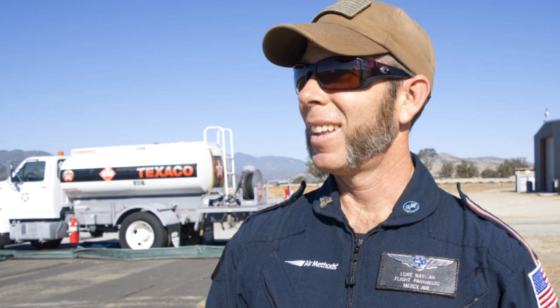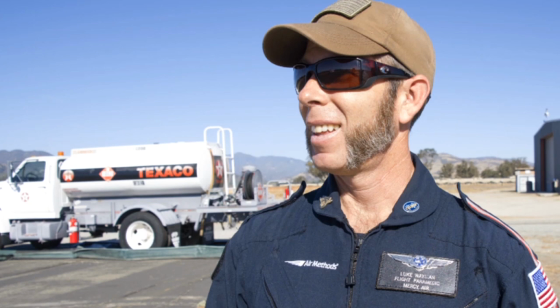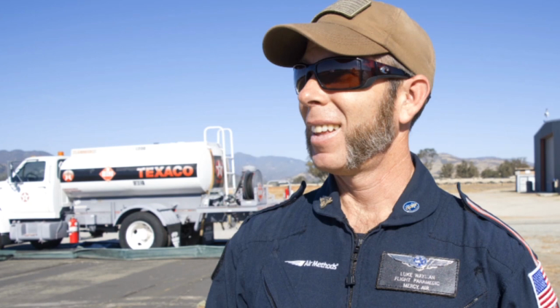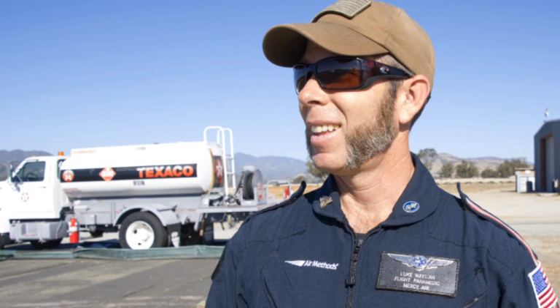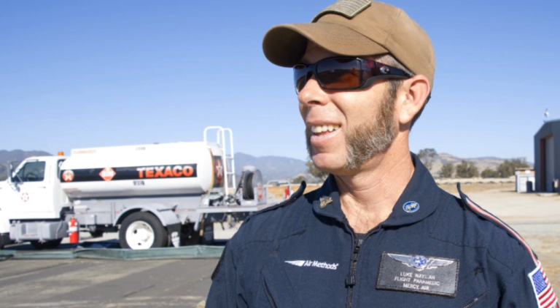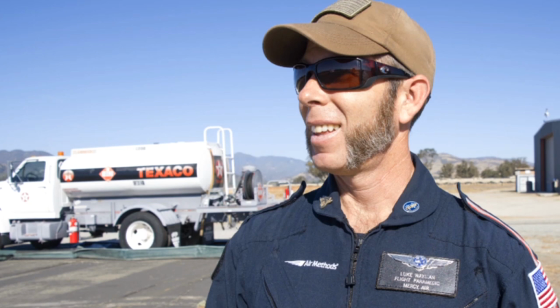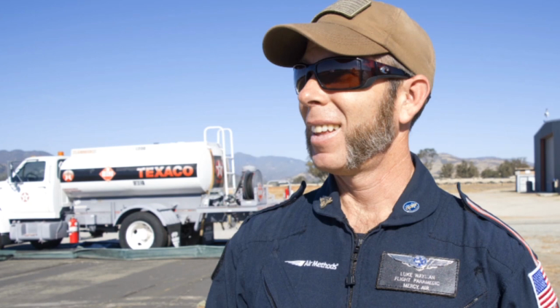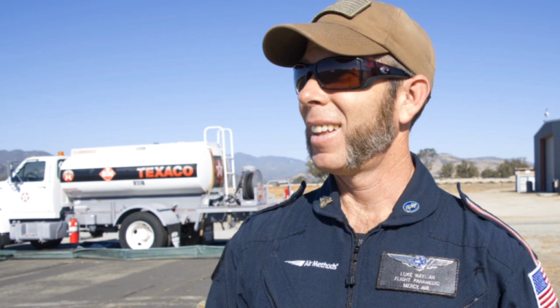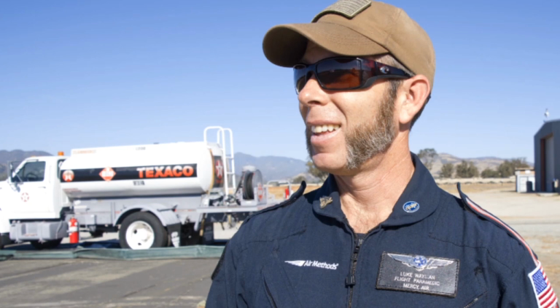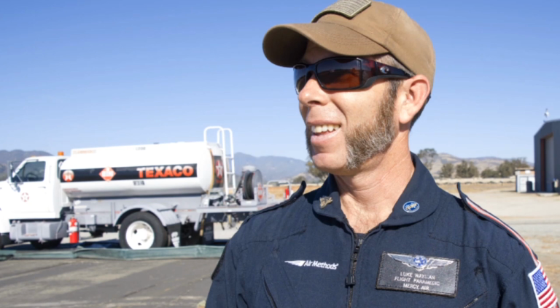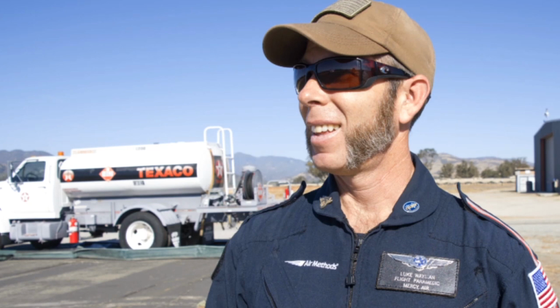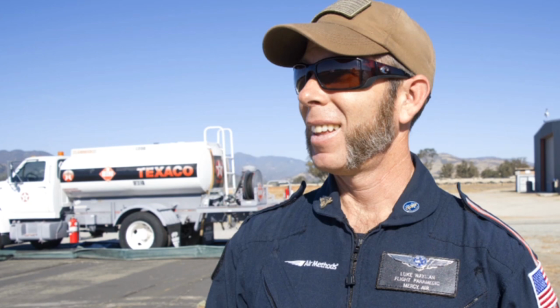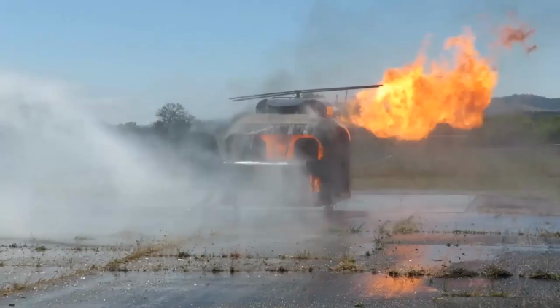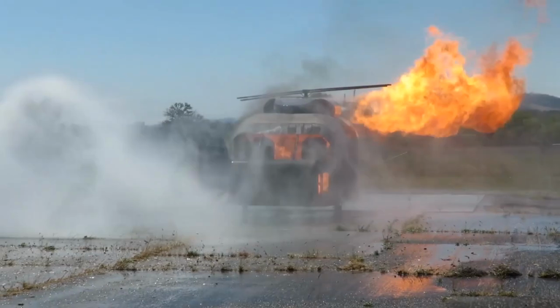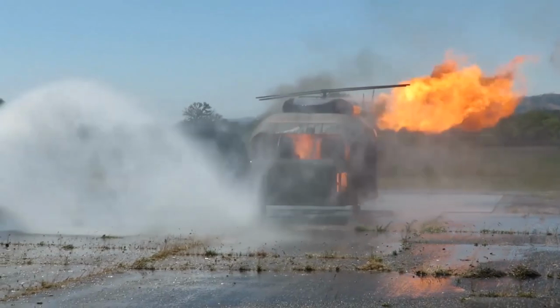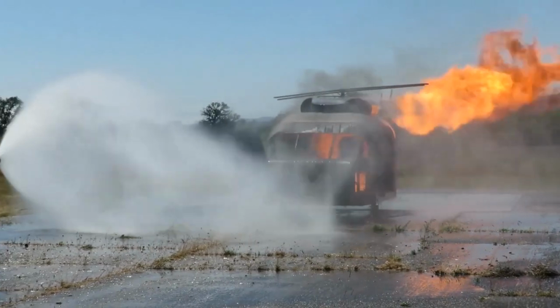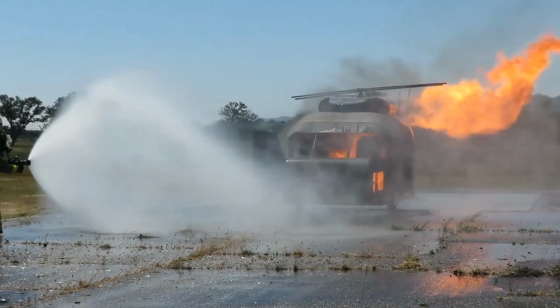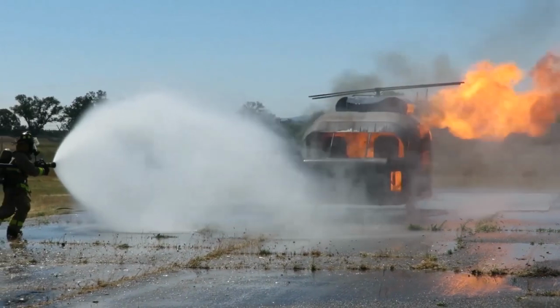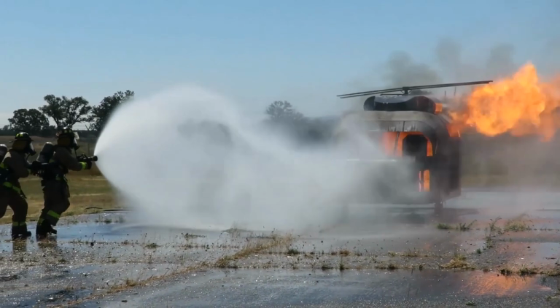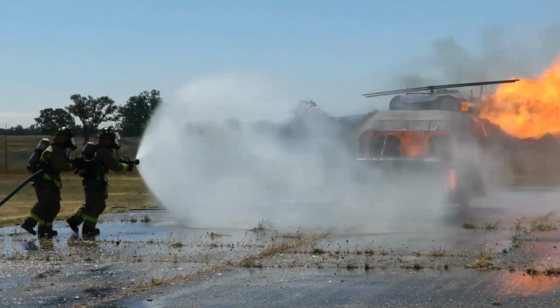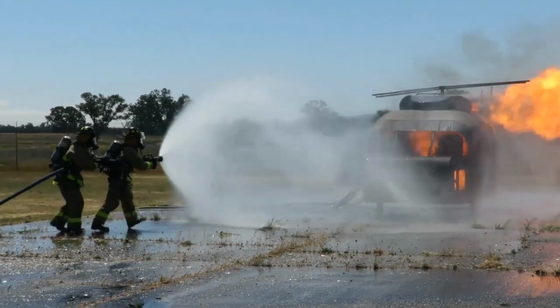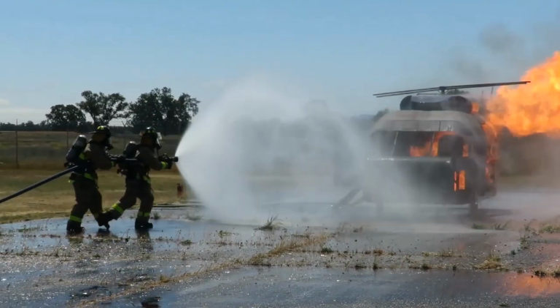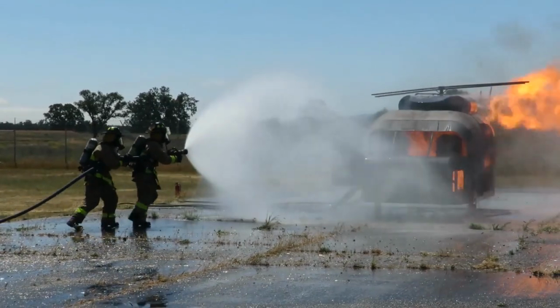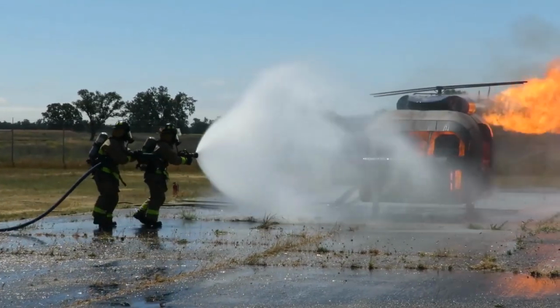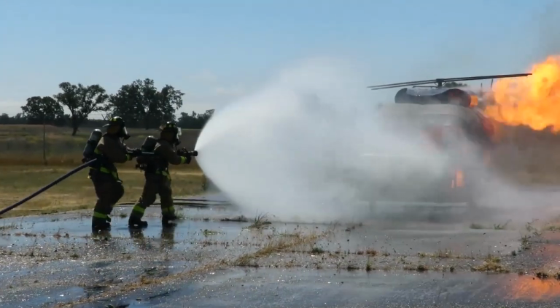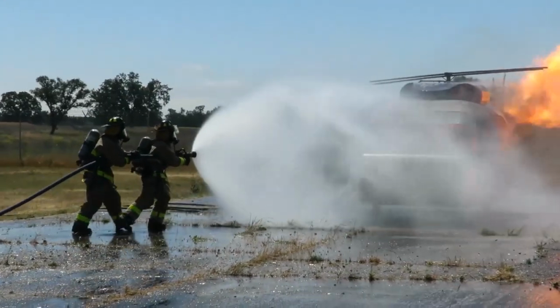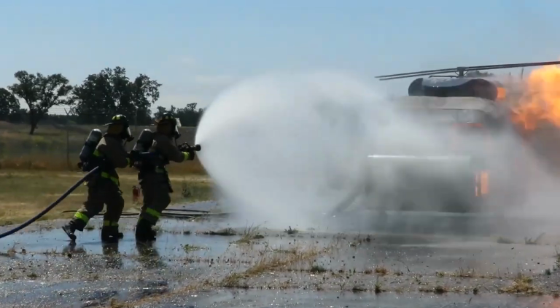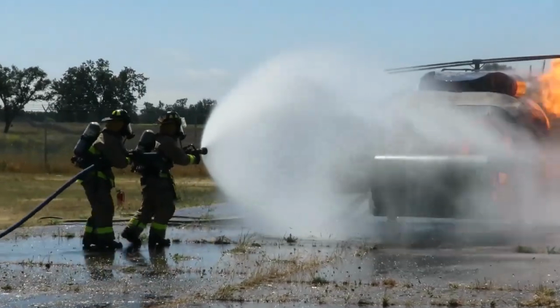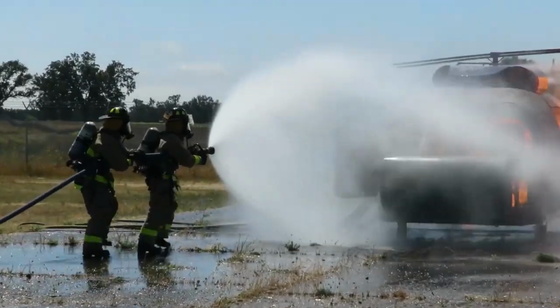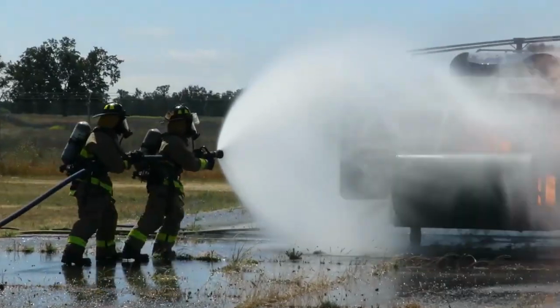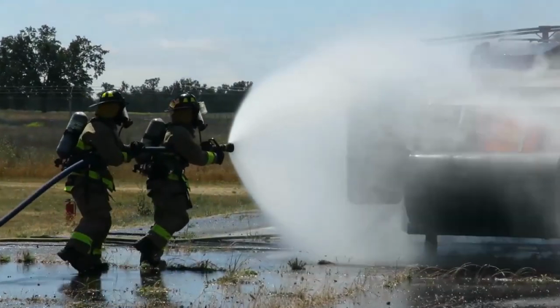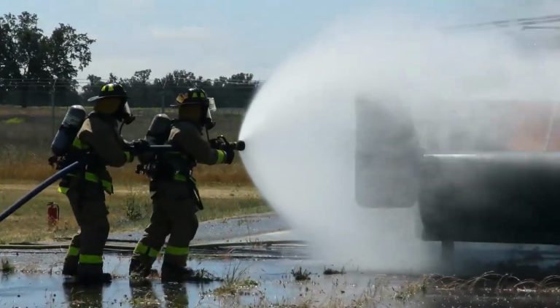In addition, Fort Hunter Liggett firefighters train at 2C to respond to aircraft fires using a dummy helicopter.